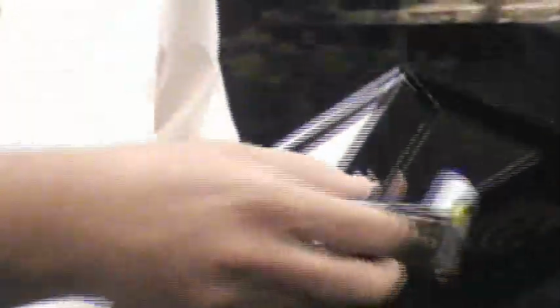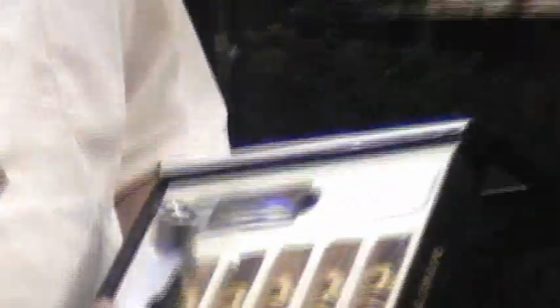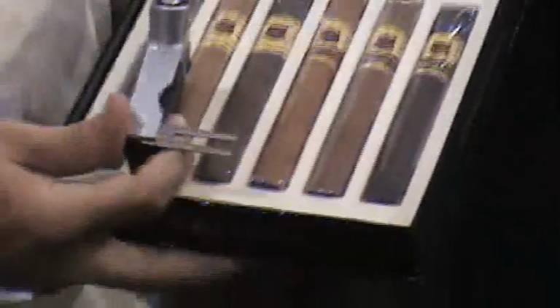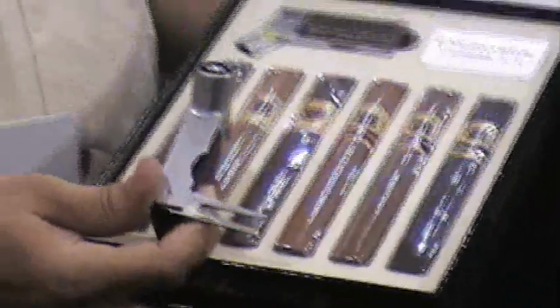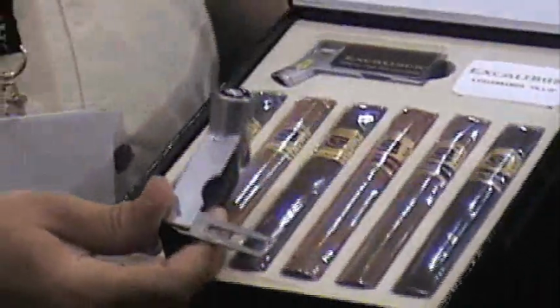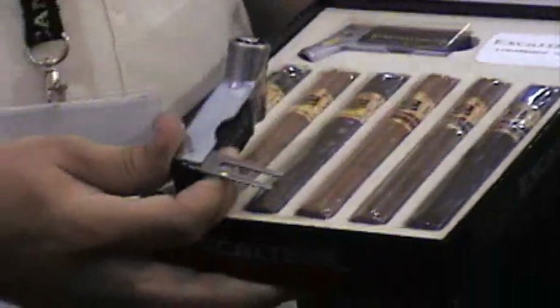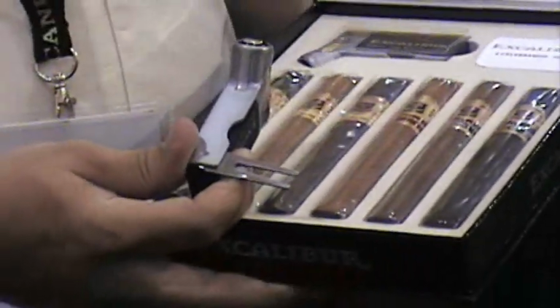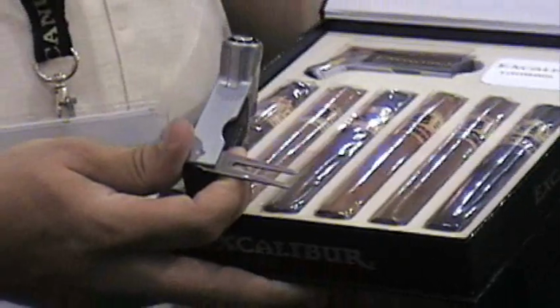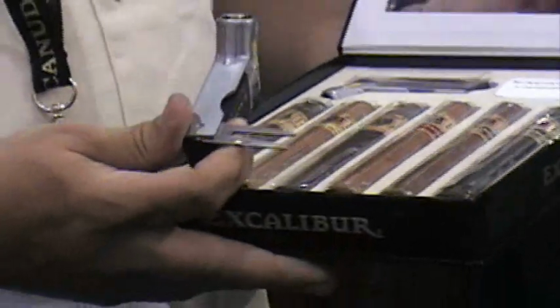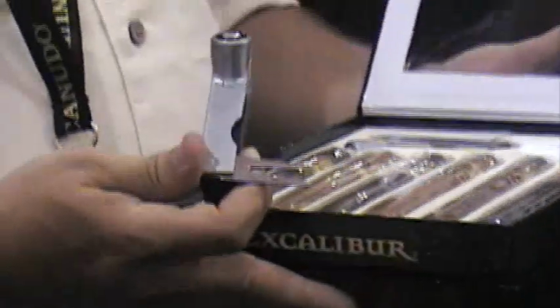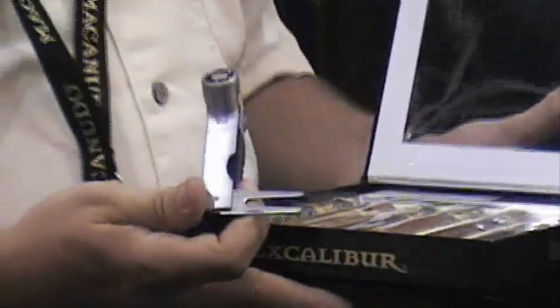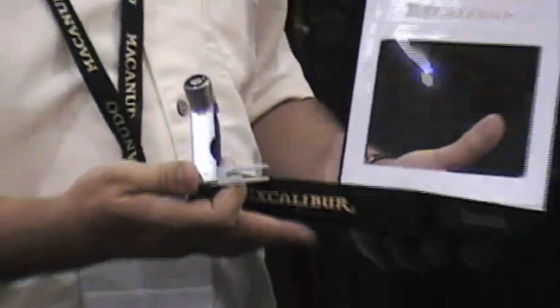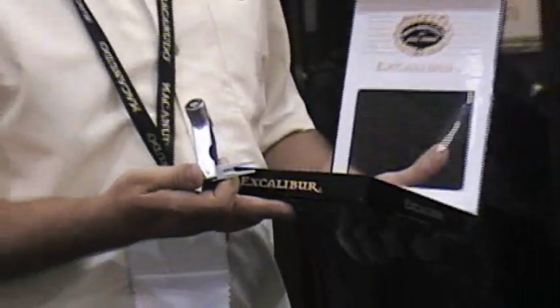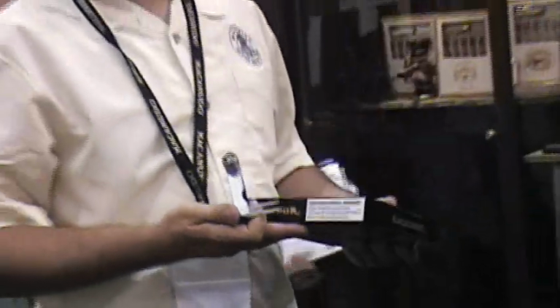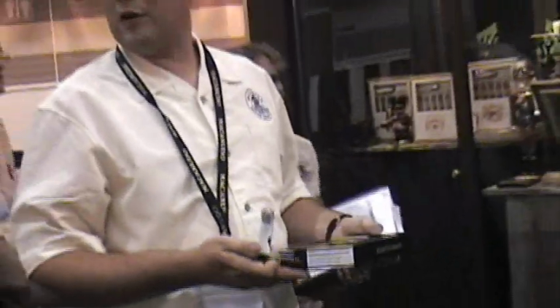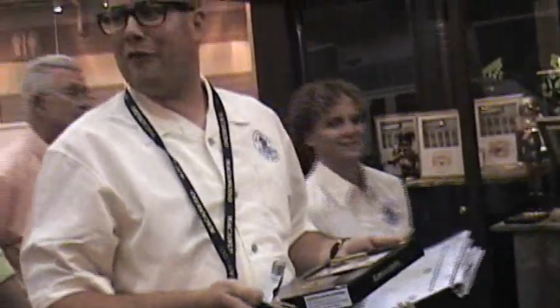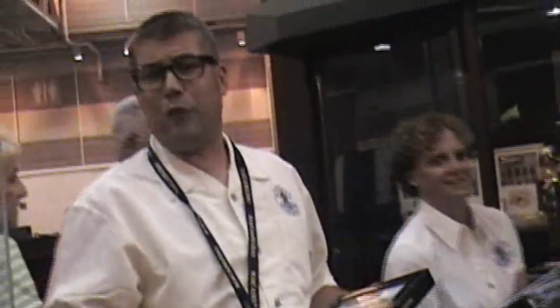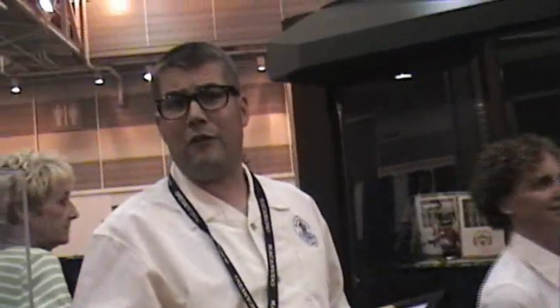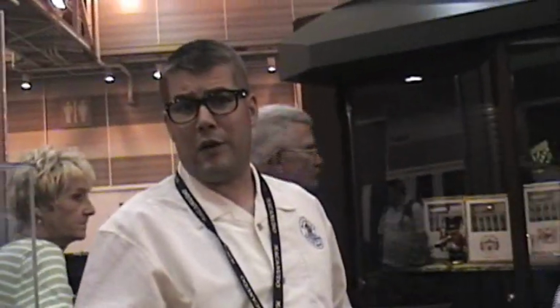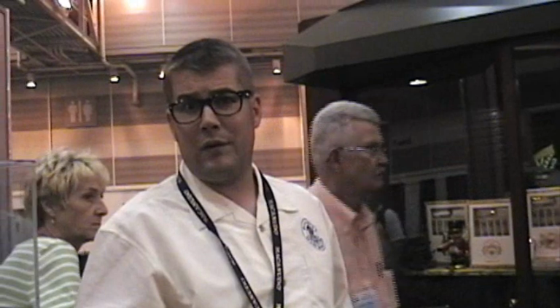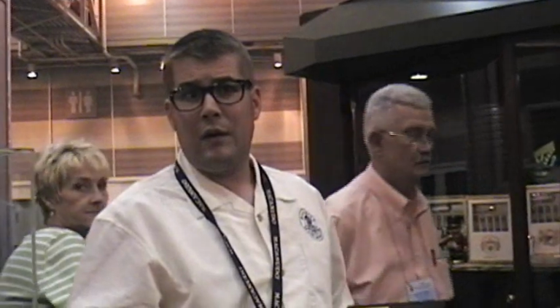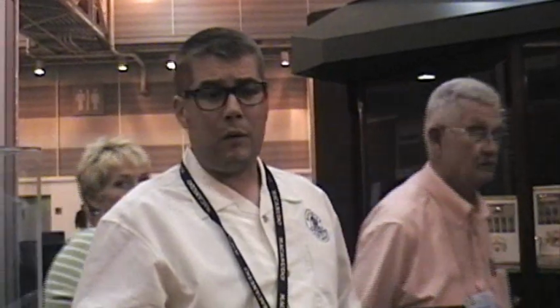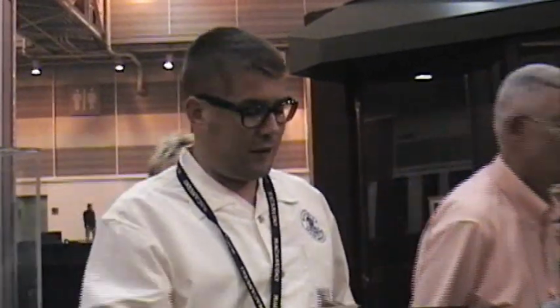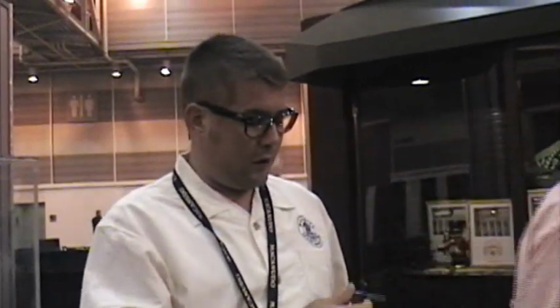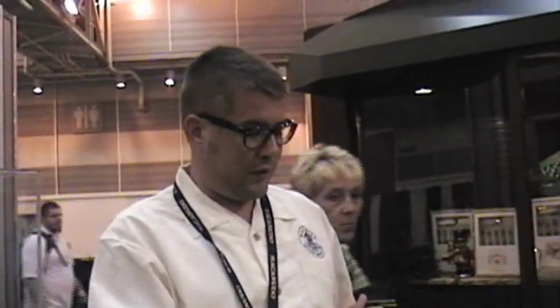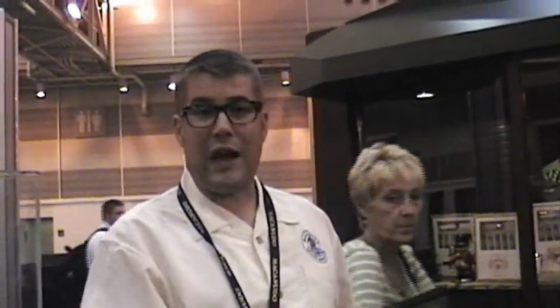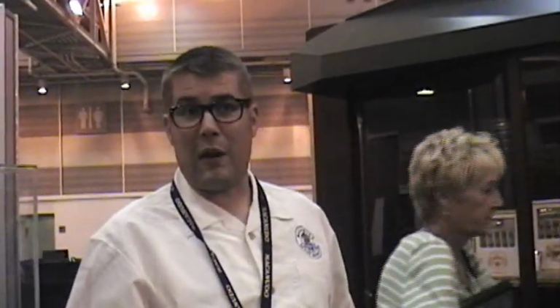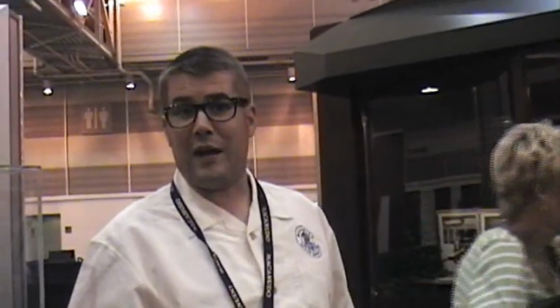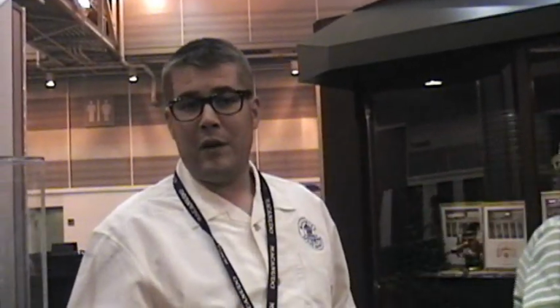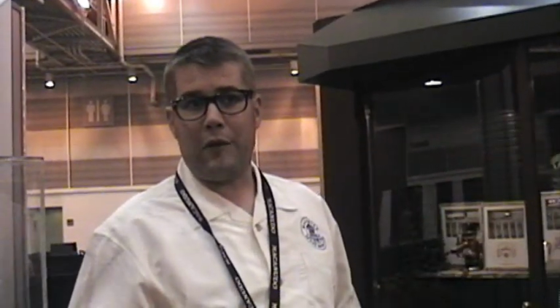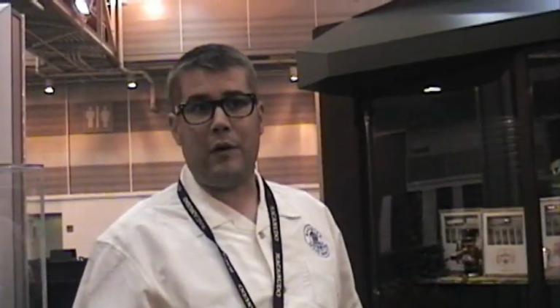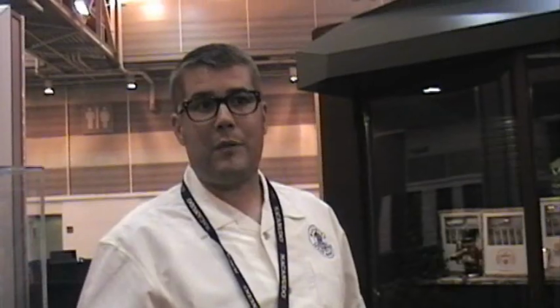We feel that a pack like this is perfect for the golfer. The price point is about $35 — six cigars plus the lighter as the gratis item. It's a perfect opportunity for the cigar.